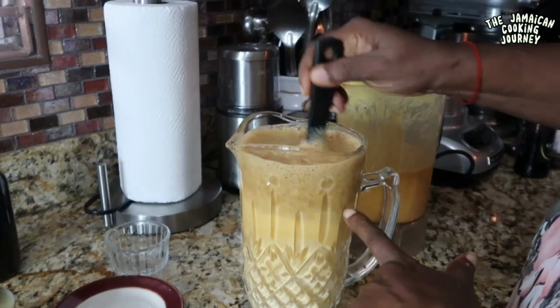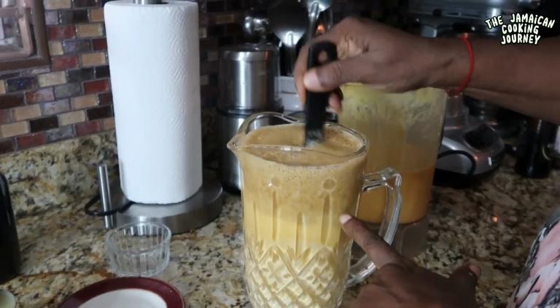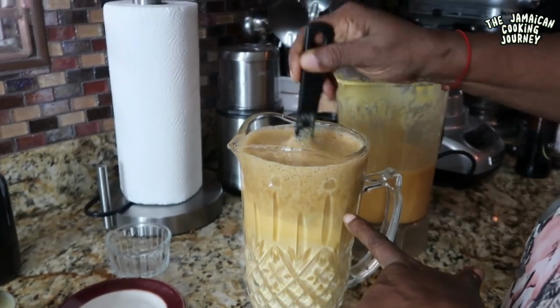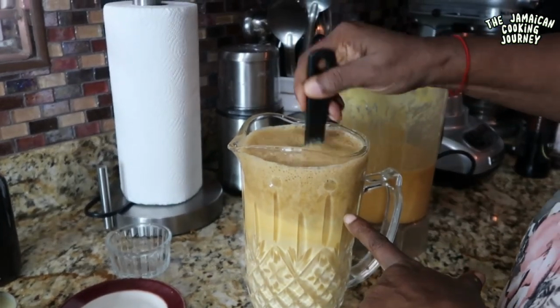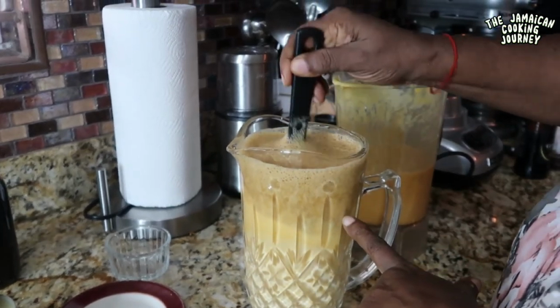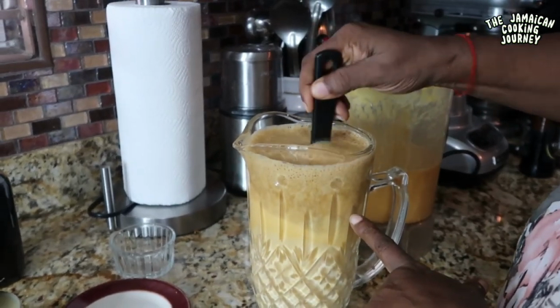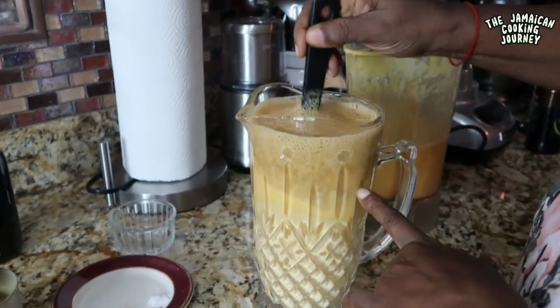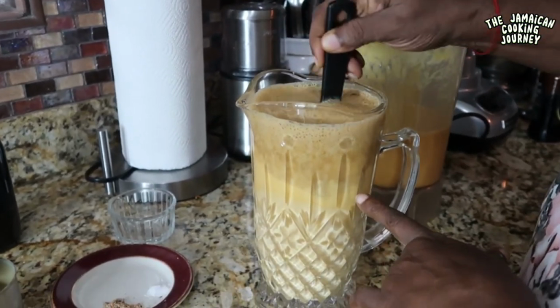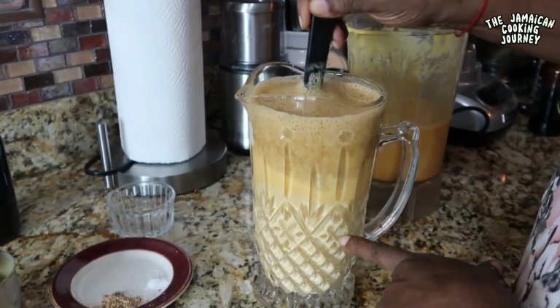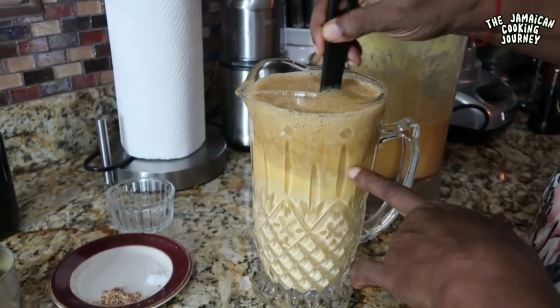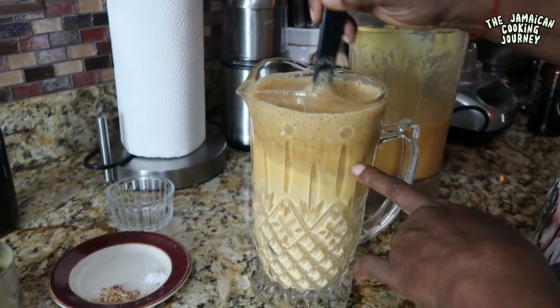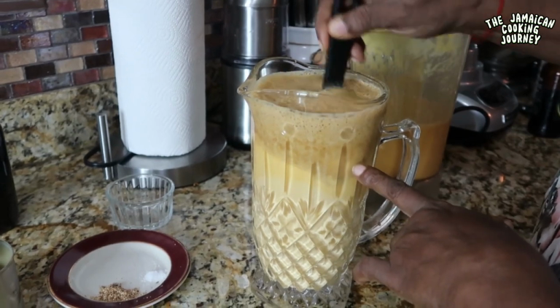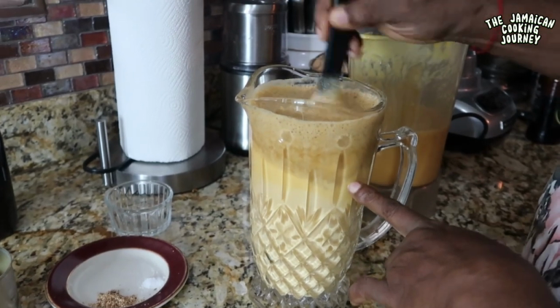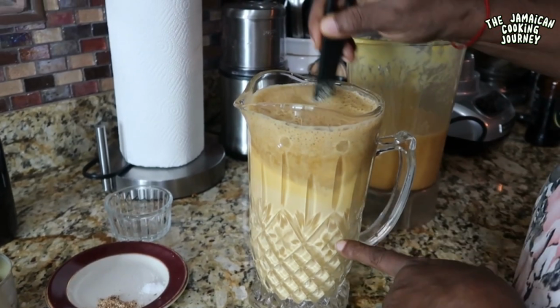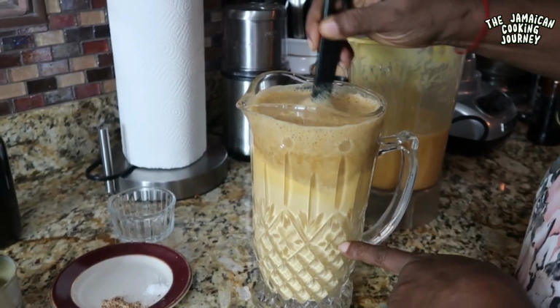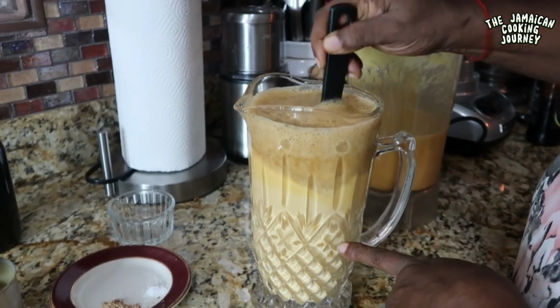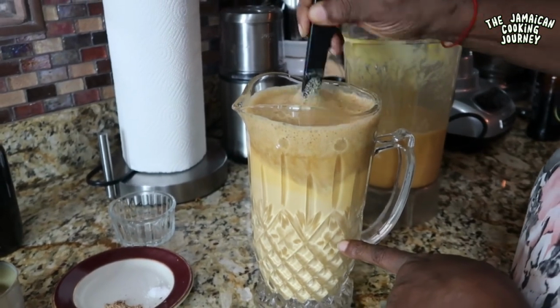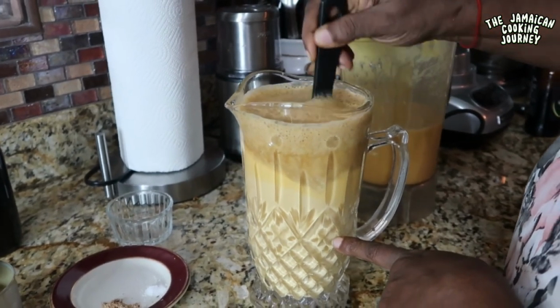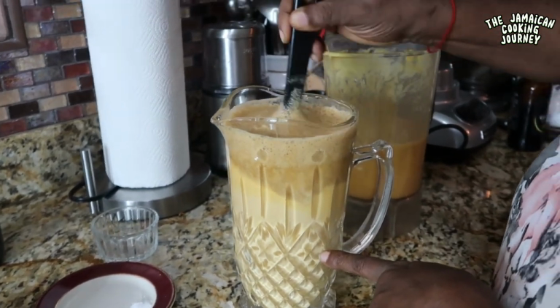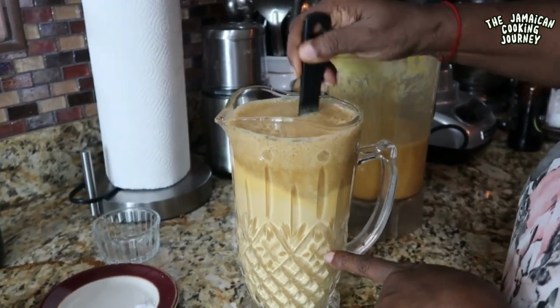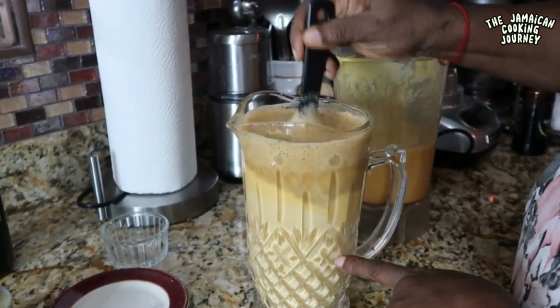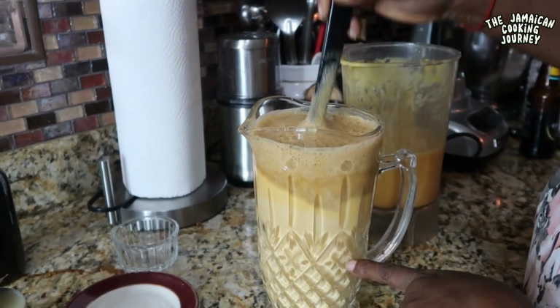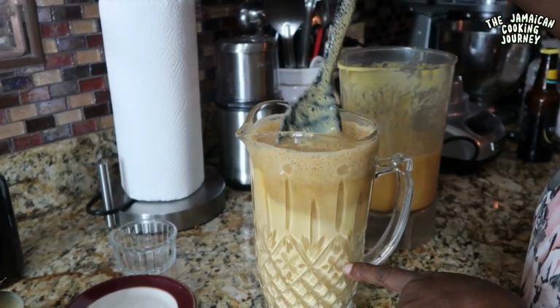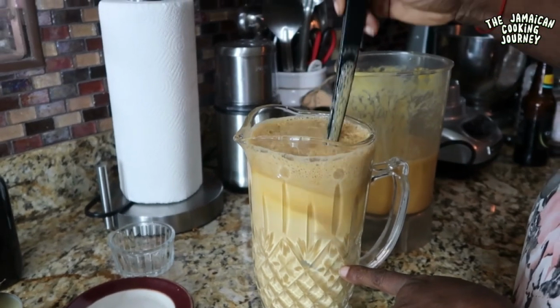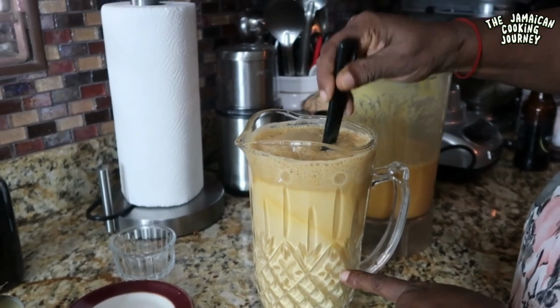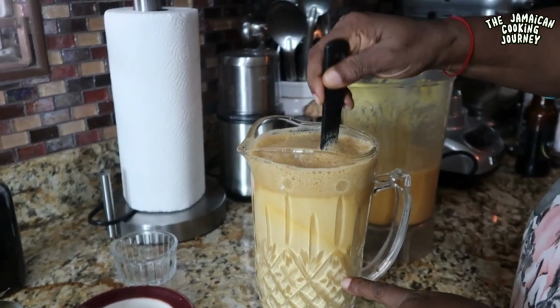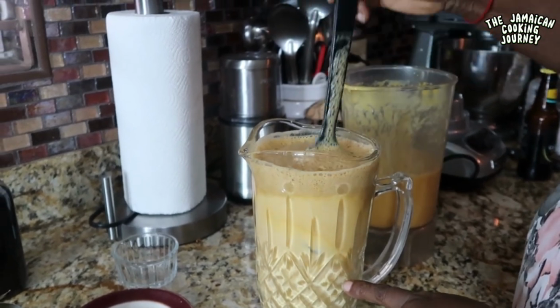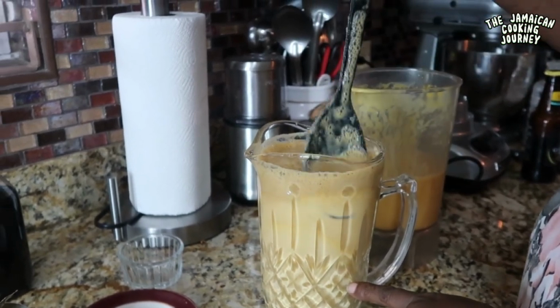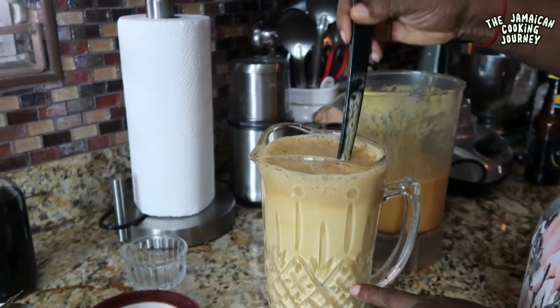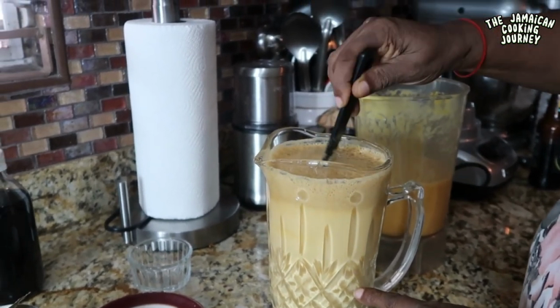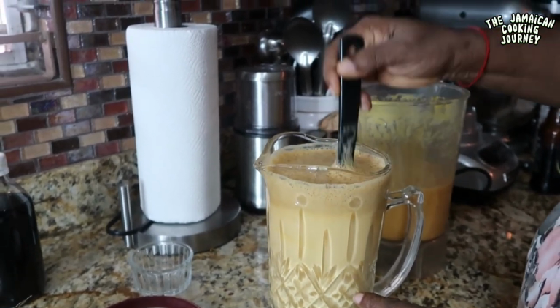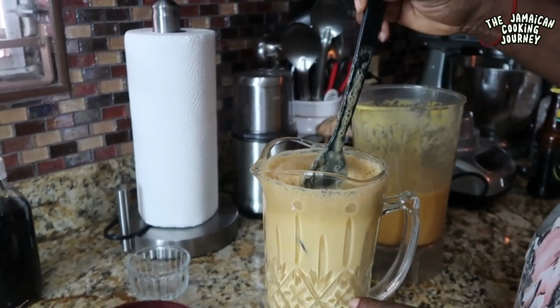We're going to mix until everything is dissolved, because the Guinness is going to turn it a slightly different color. Mix until everything is combined and you want the Guinness to go all the way down.